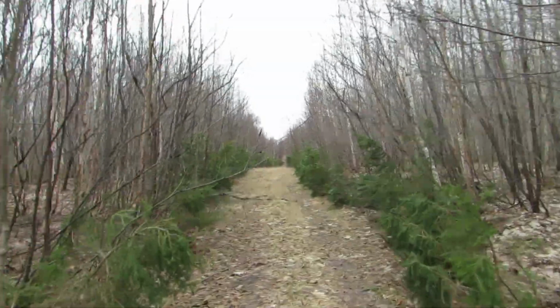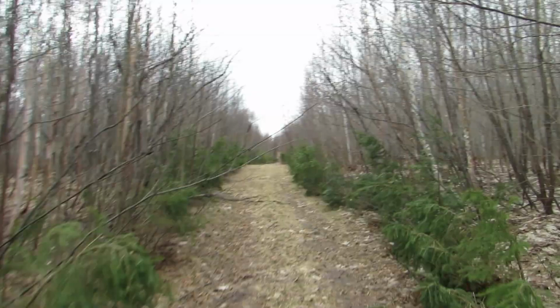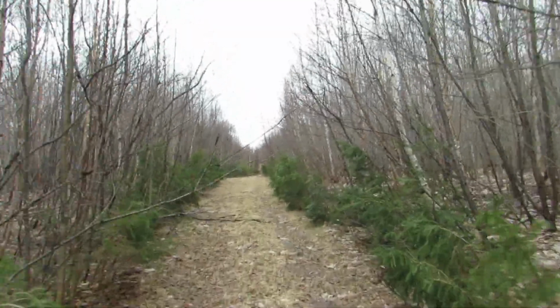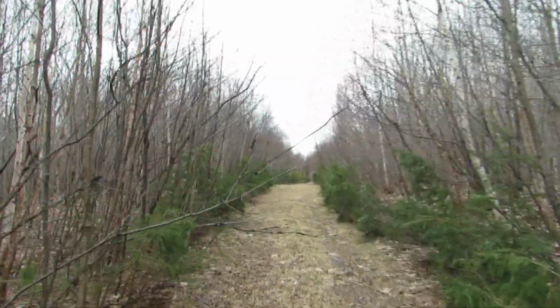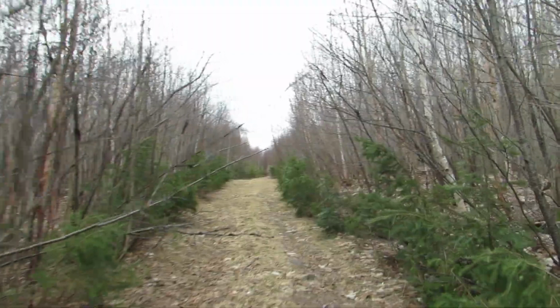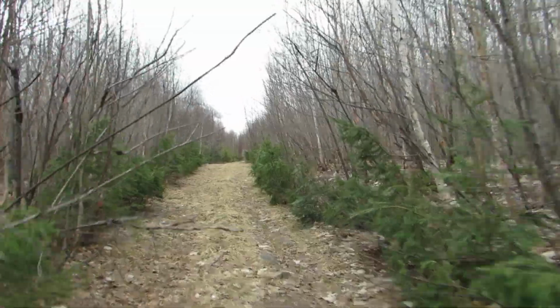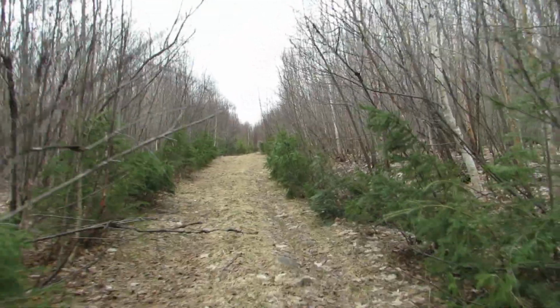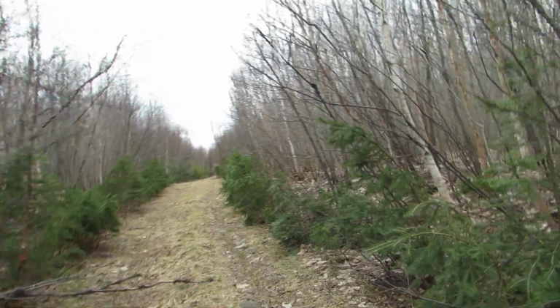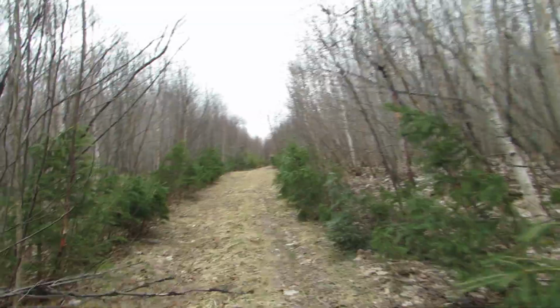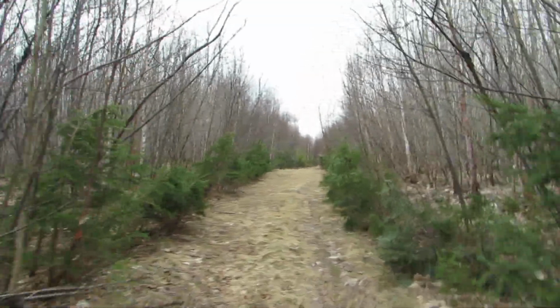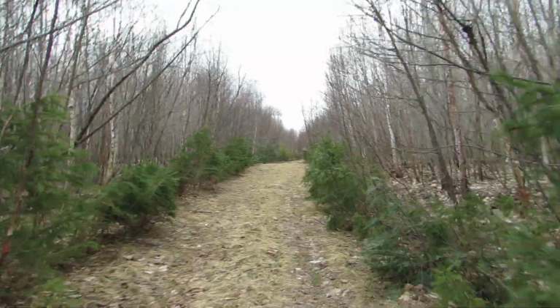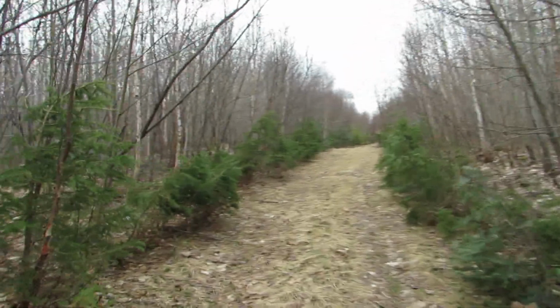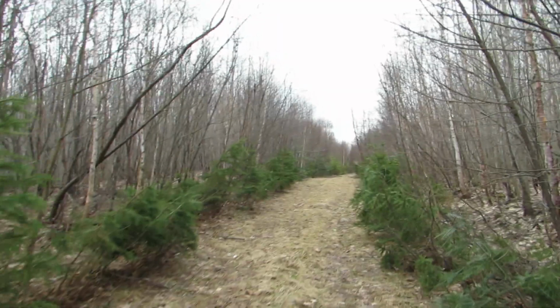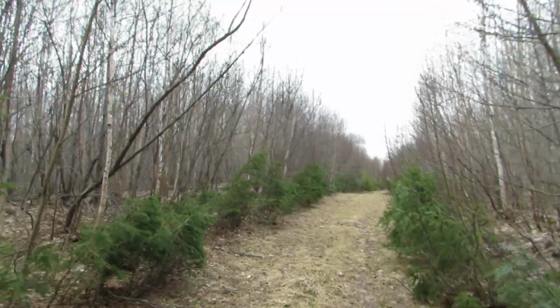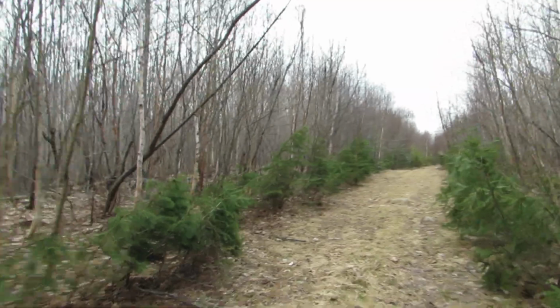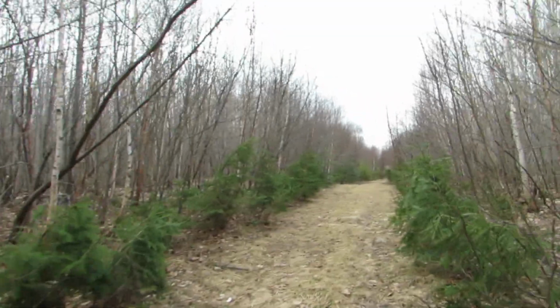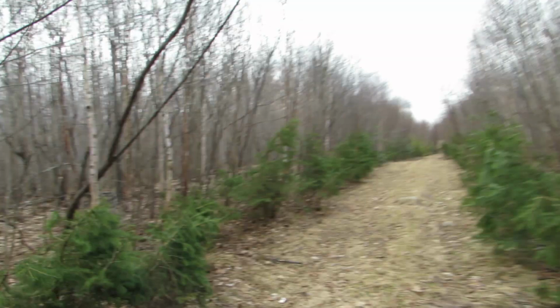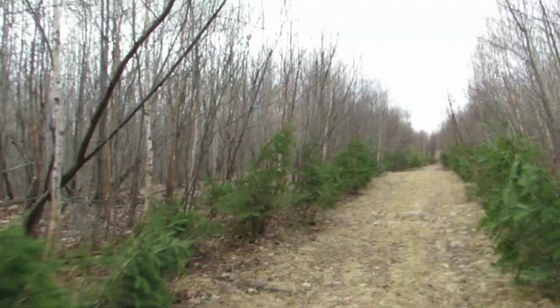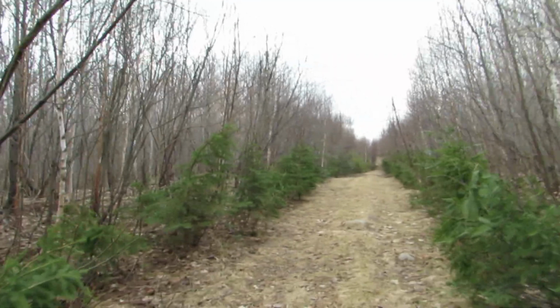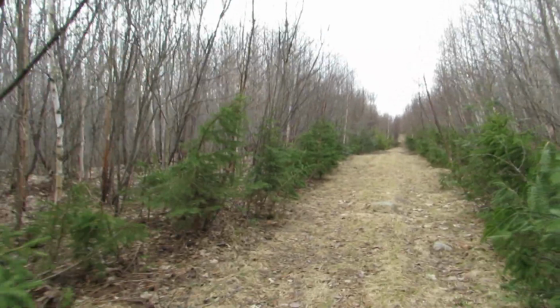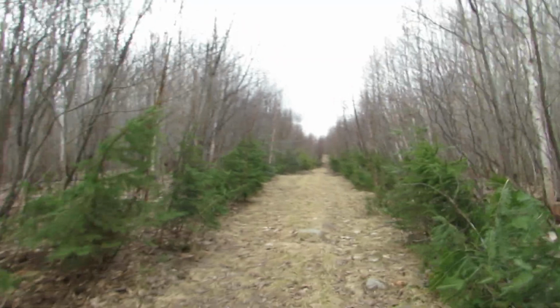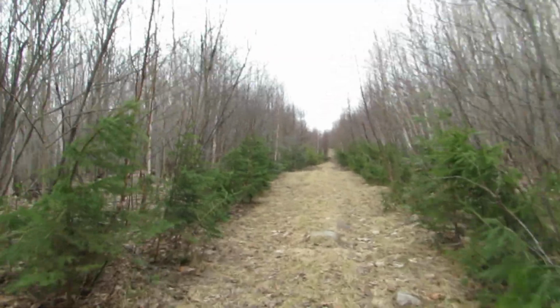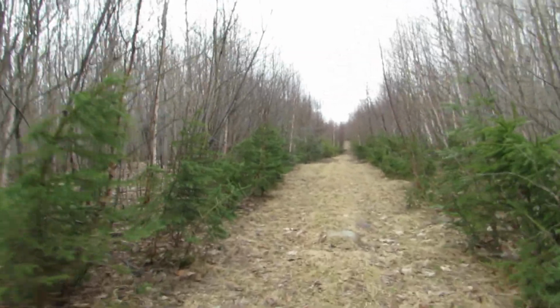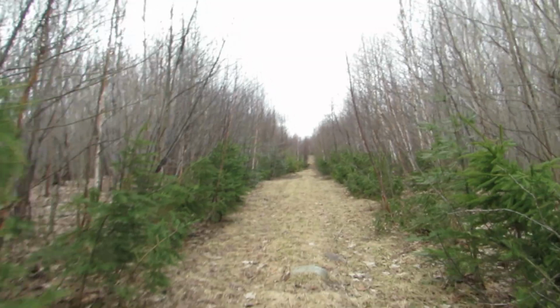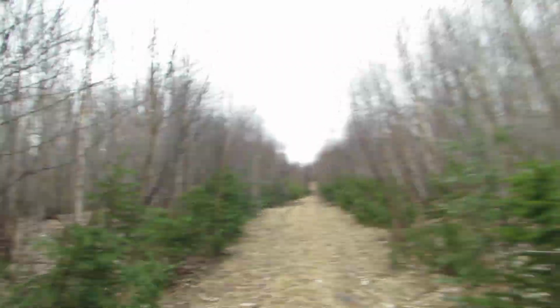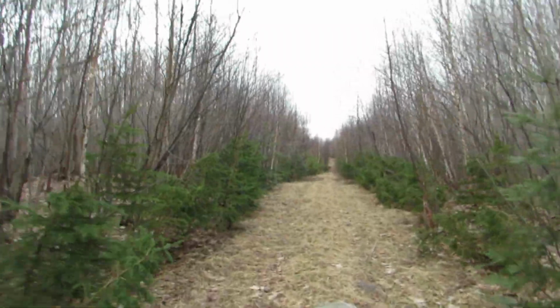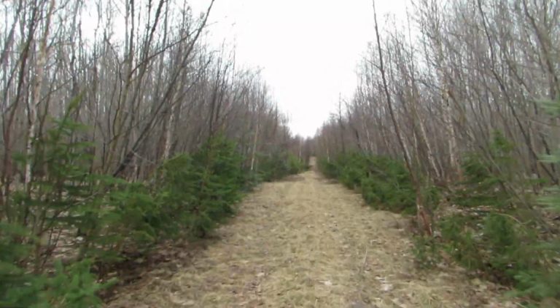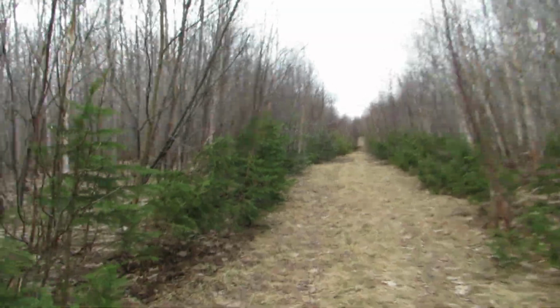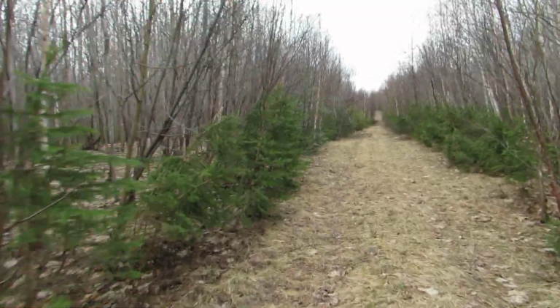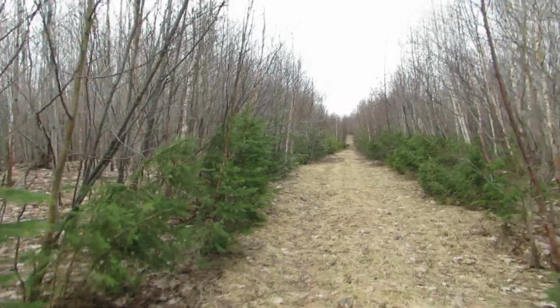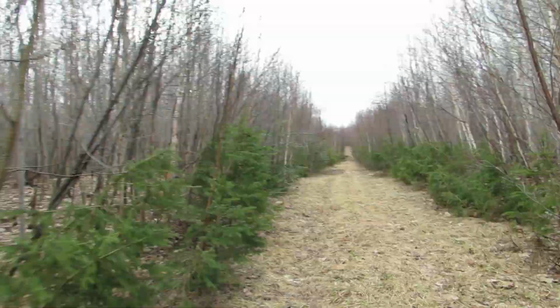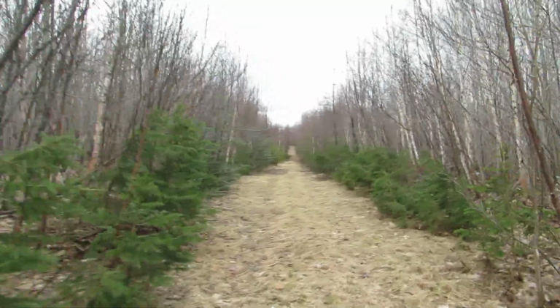That one area there stays pretty wet all year round. There's one area back there that's always kind of muddy, and the ATVs just dig it up more and make a big mud hole out of it.